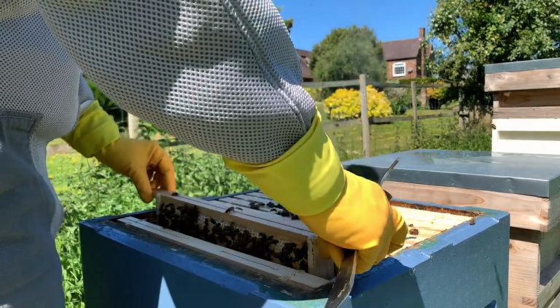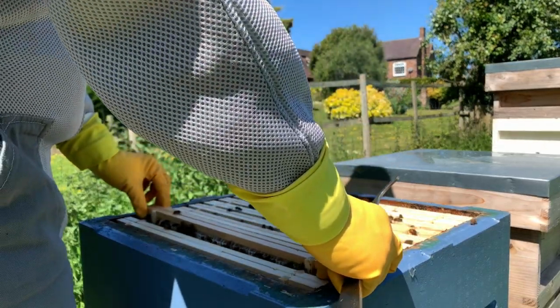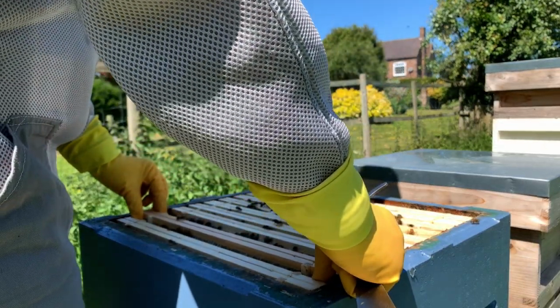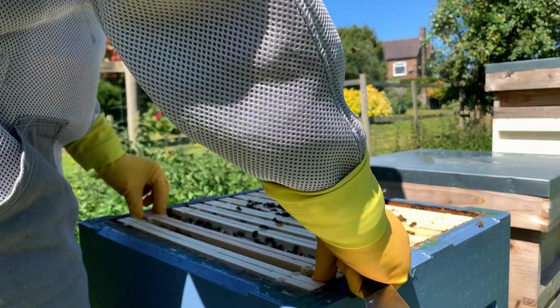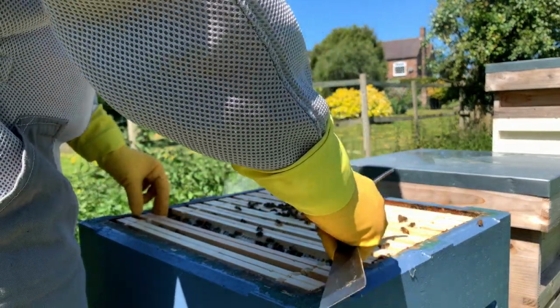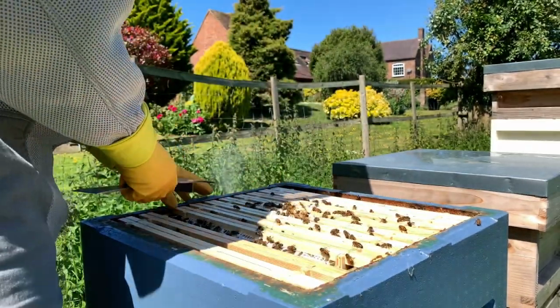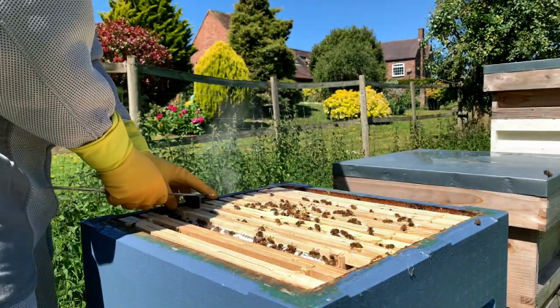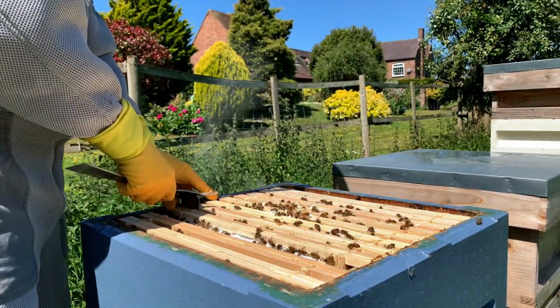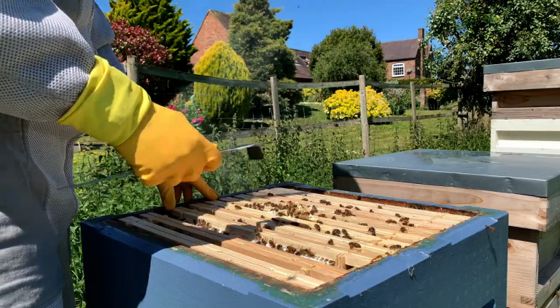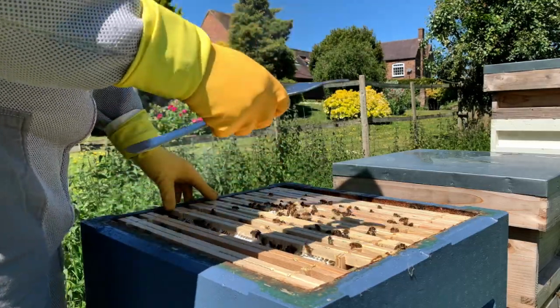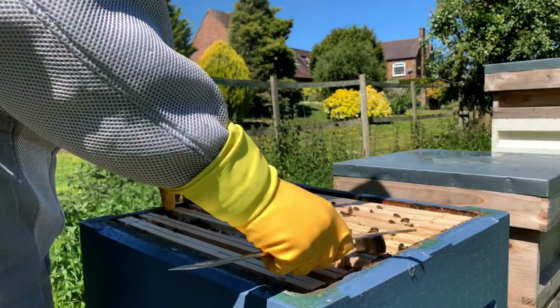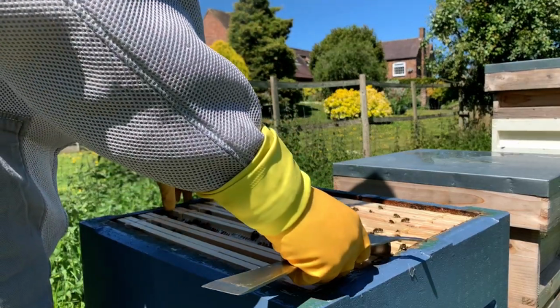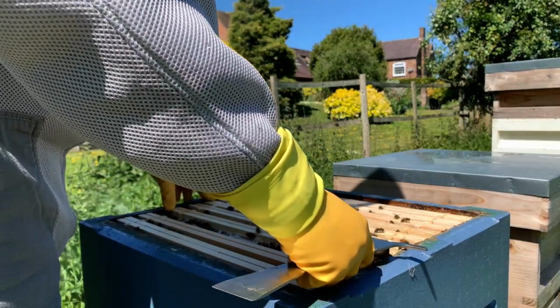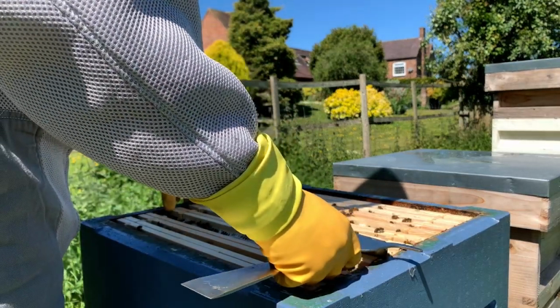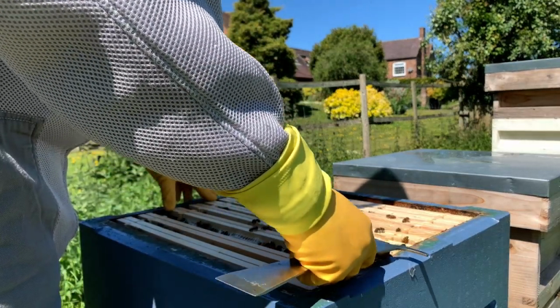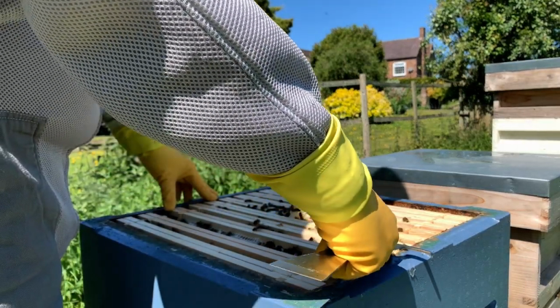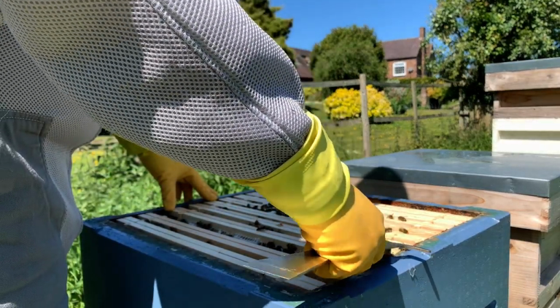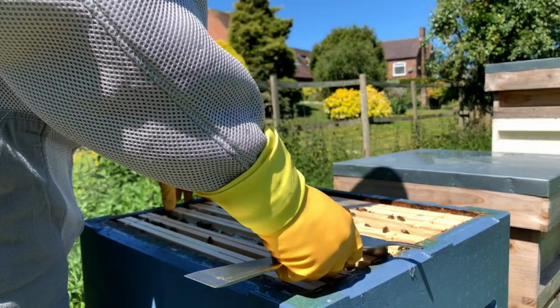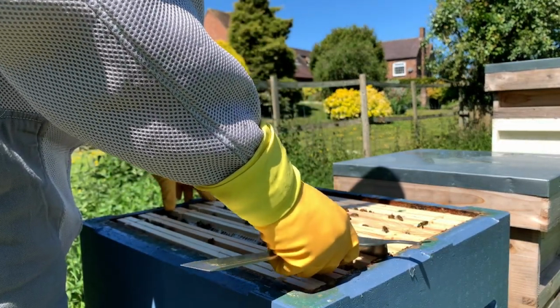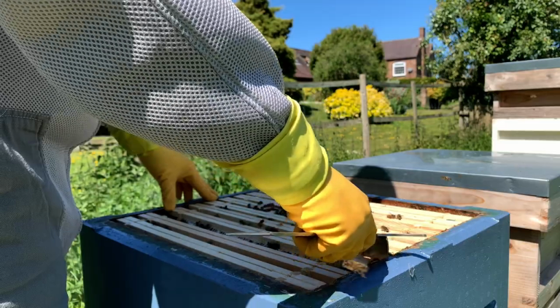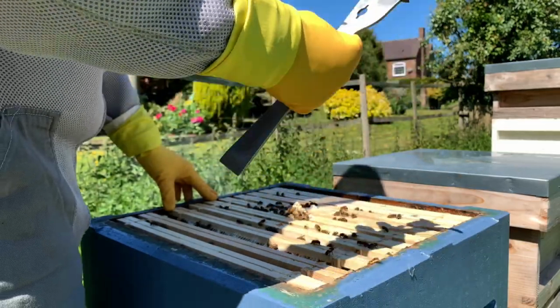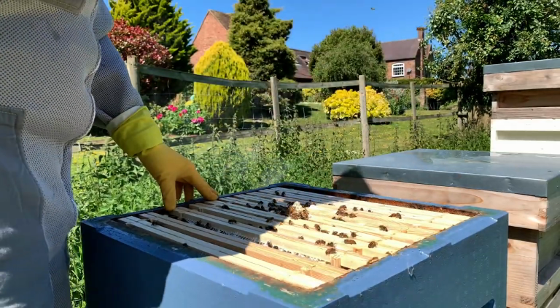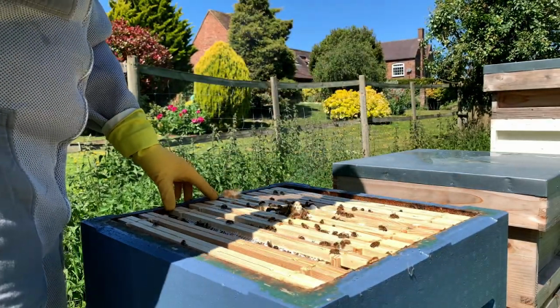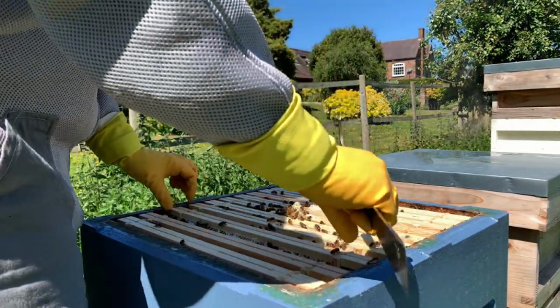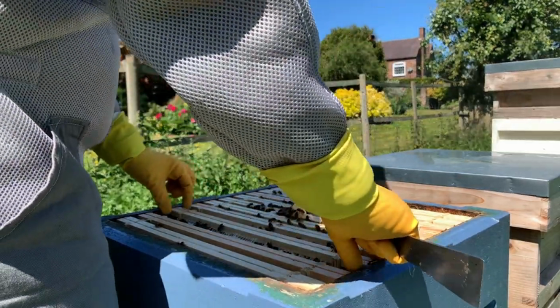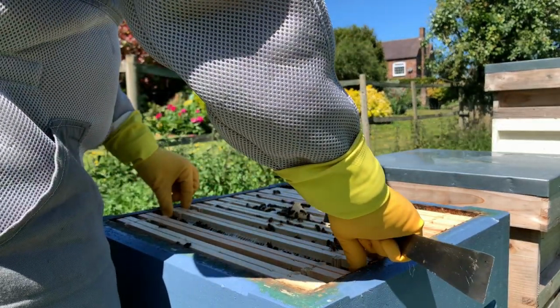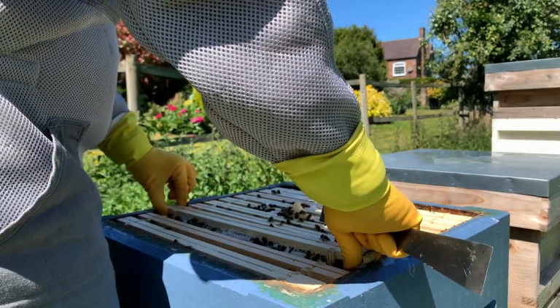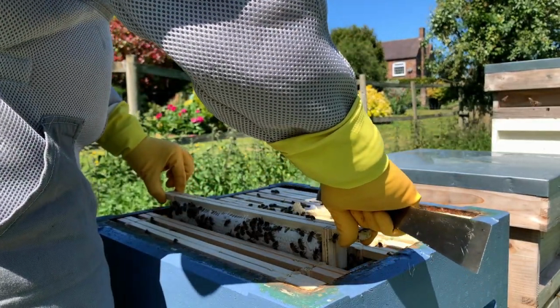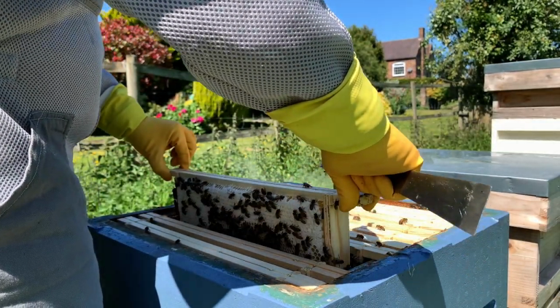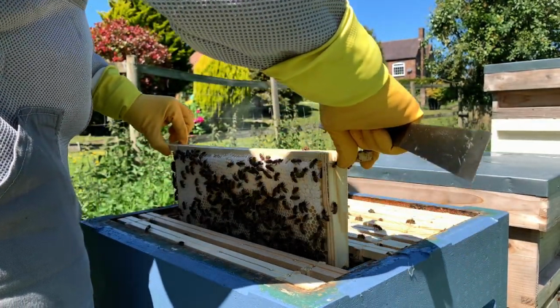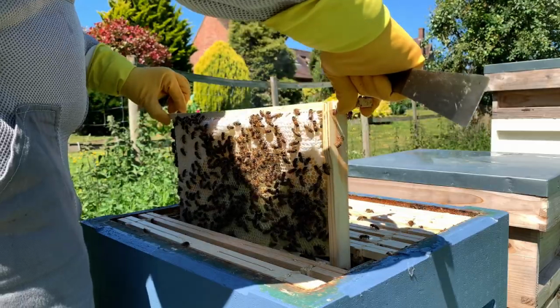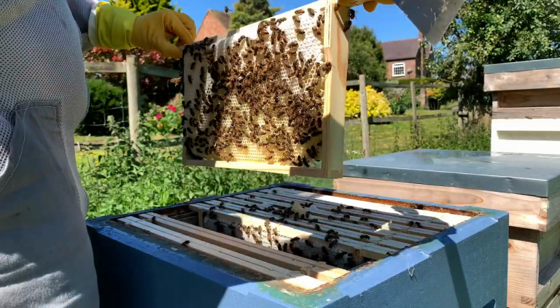Now again, this is a swarm, so we haven't actually gone through. I'm pretty sure there was a queen because they were all fanning - making sure she's in here. However, something could have happened; she could have been injured, you never know. So there might be queenless. I doubt it though, because they are bringing in pollen. So this frame is very heavy.